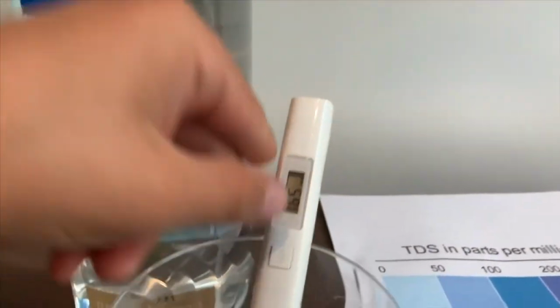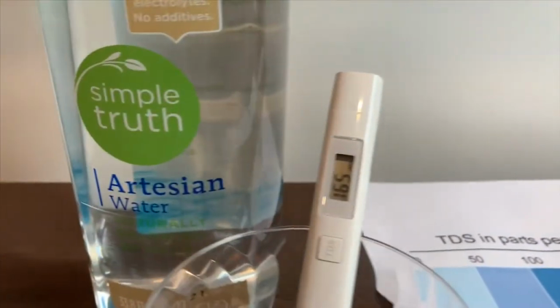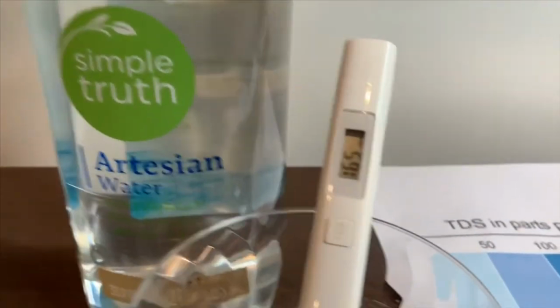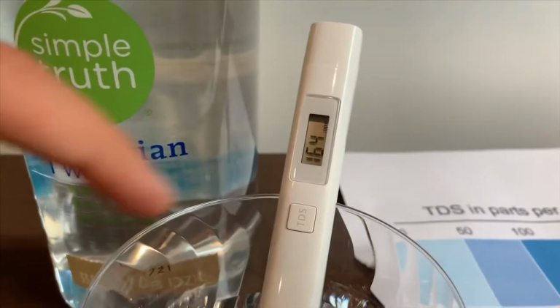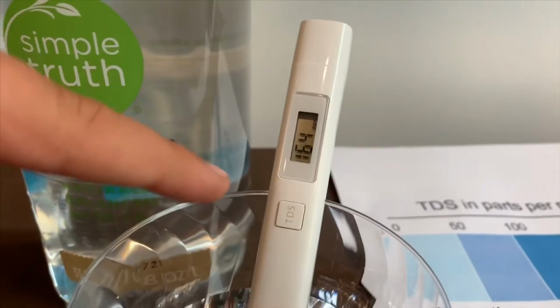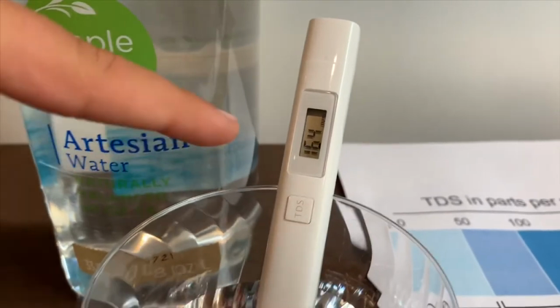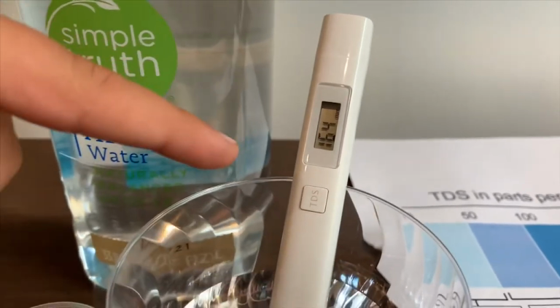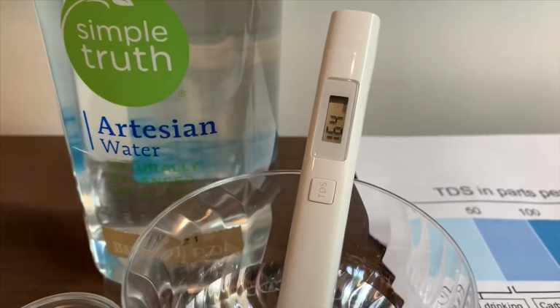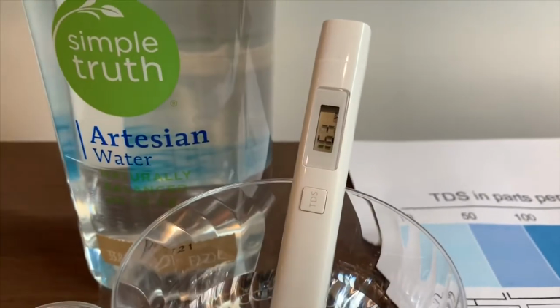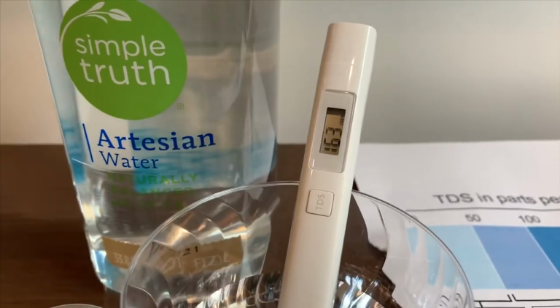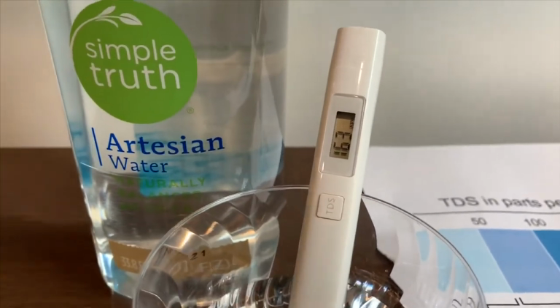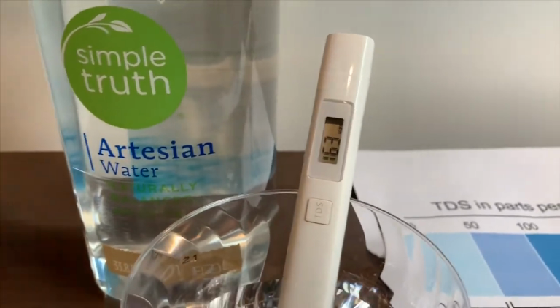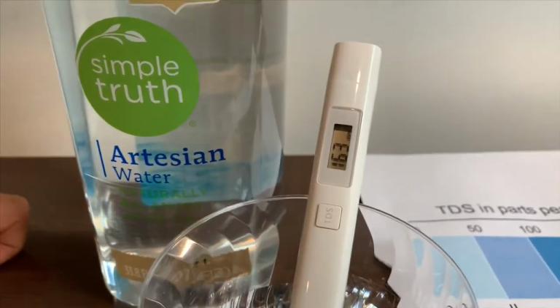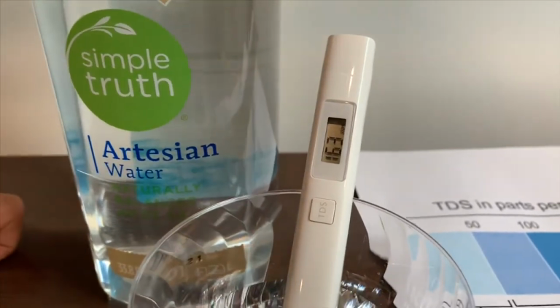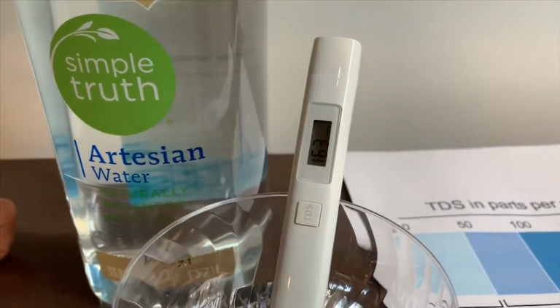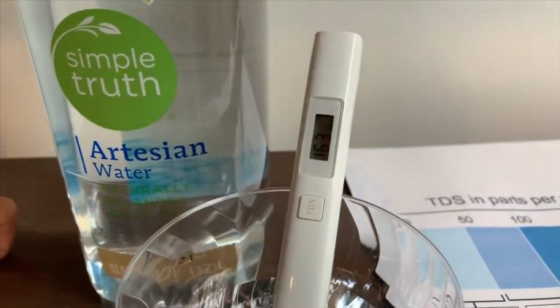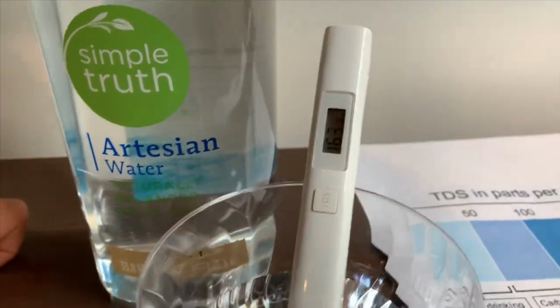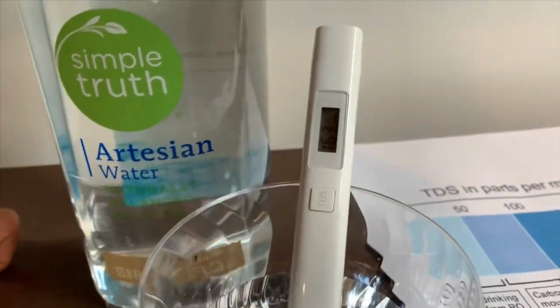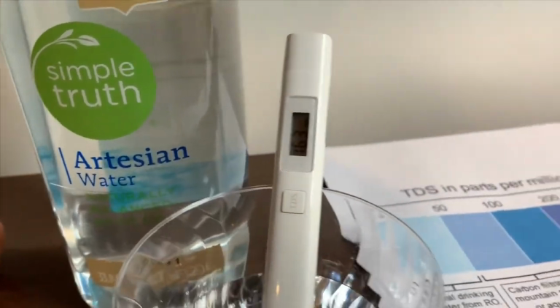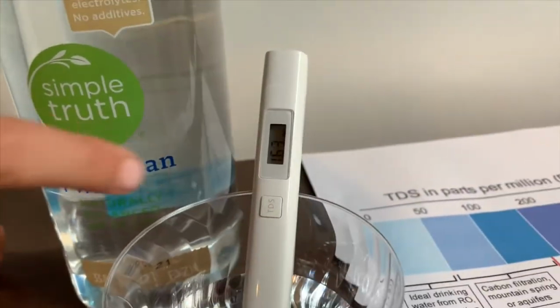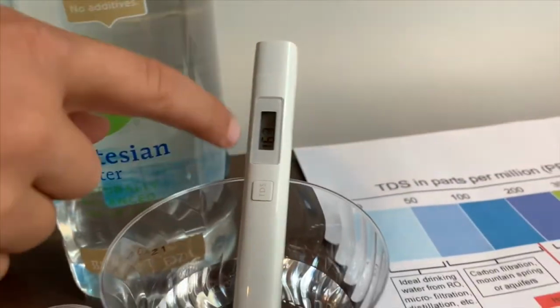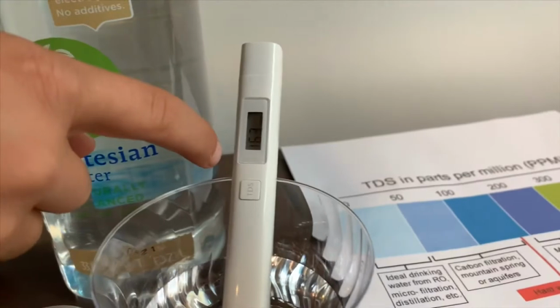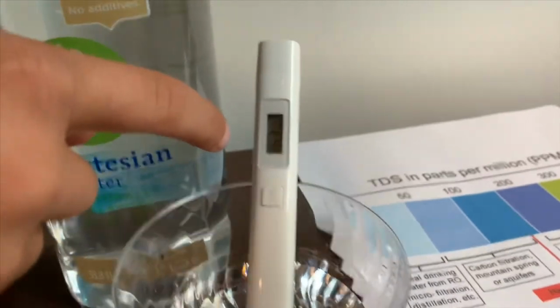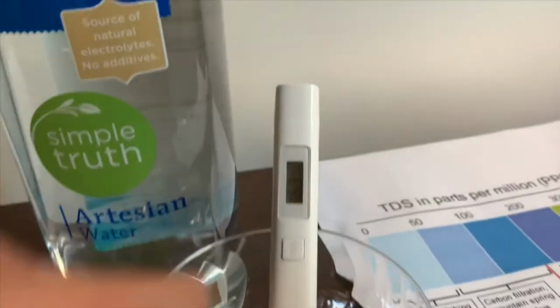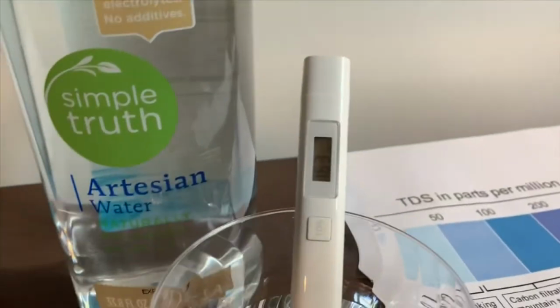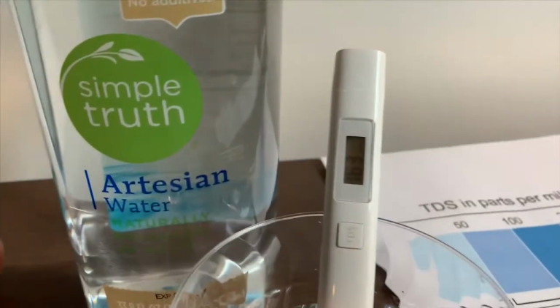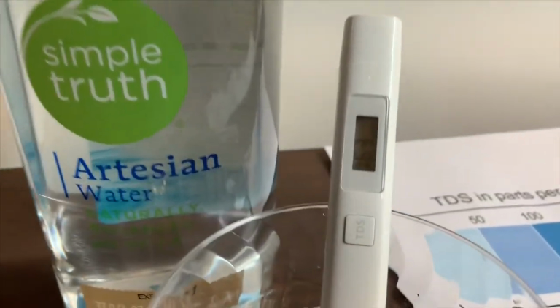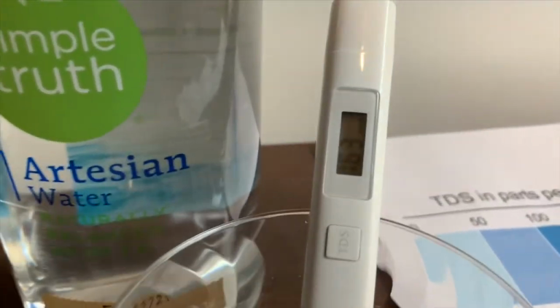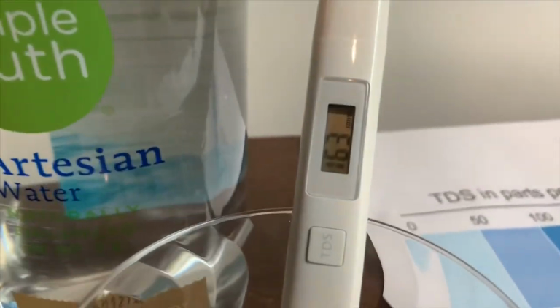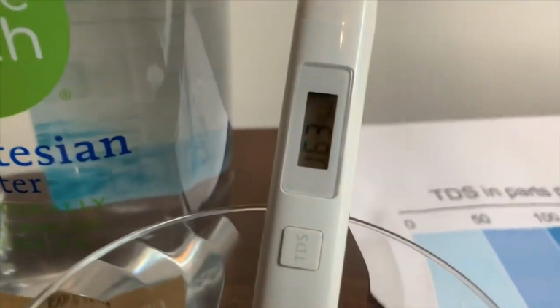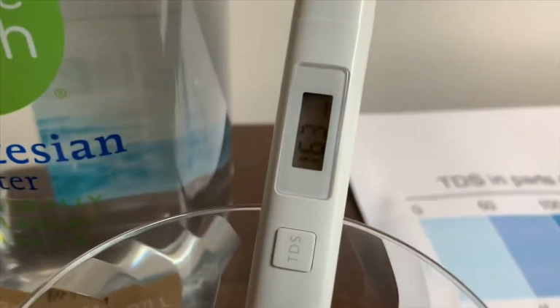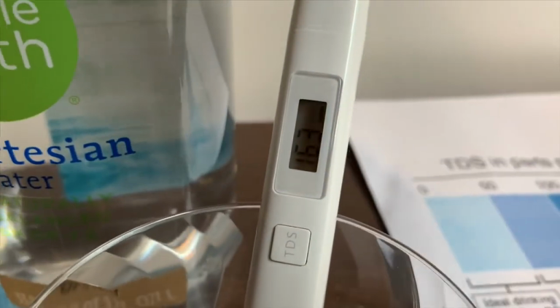If you want to buy this TDS tester, check the link down below. The reading is 163 — that is okay to drink.